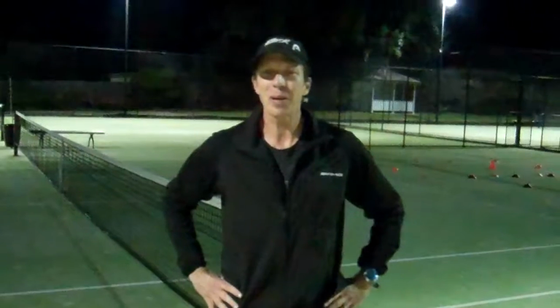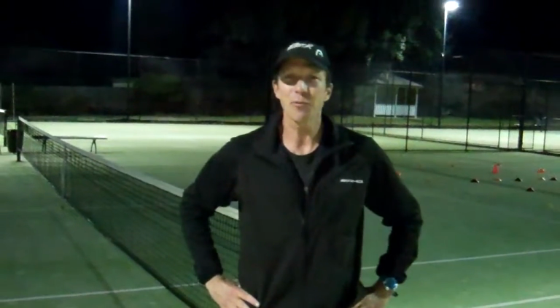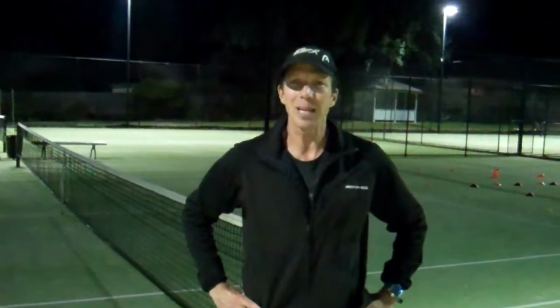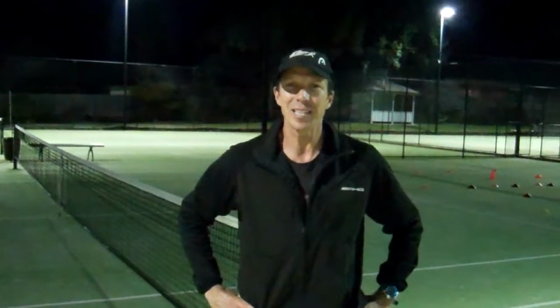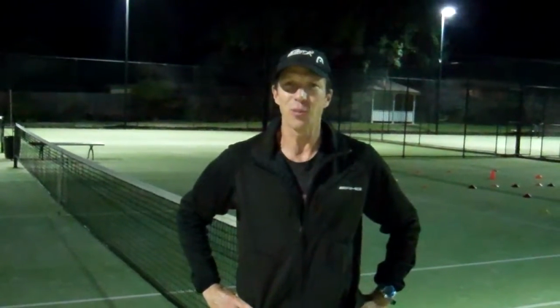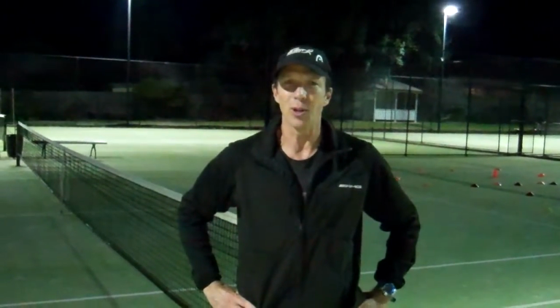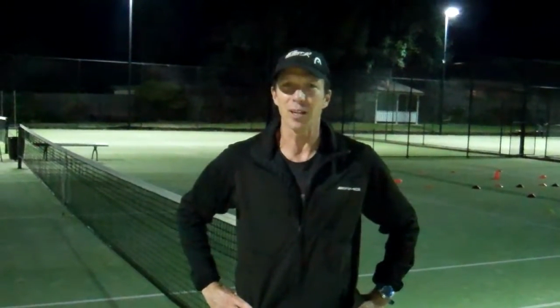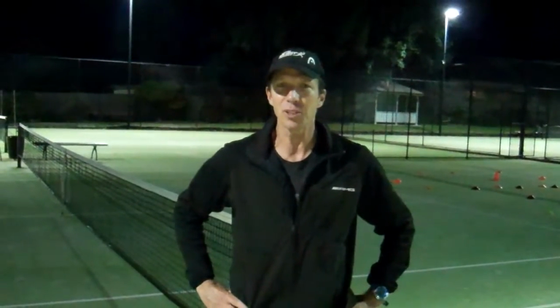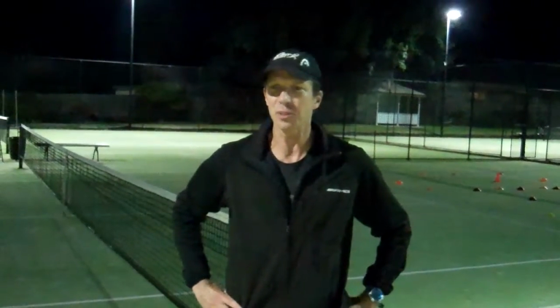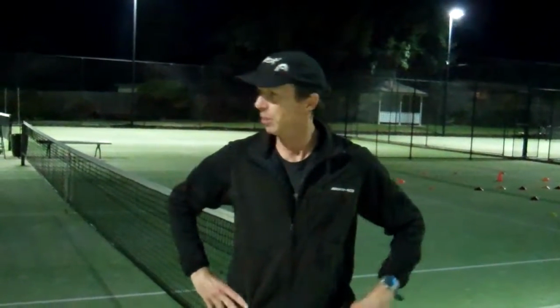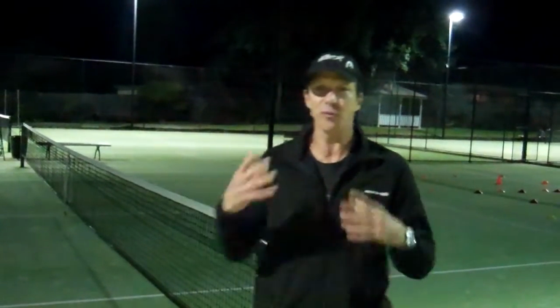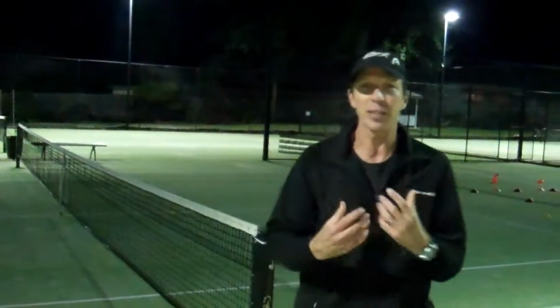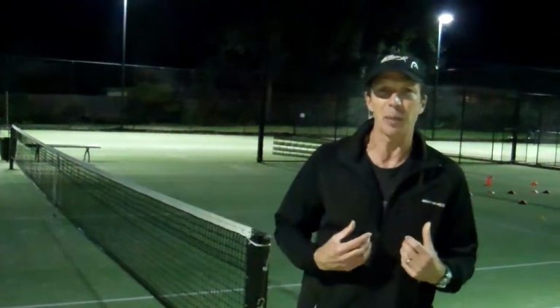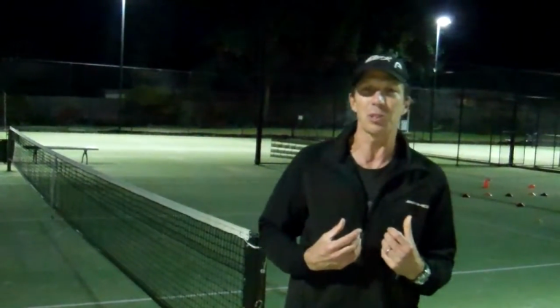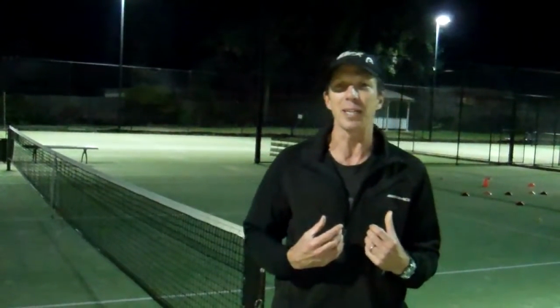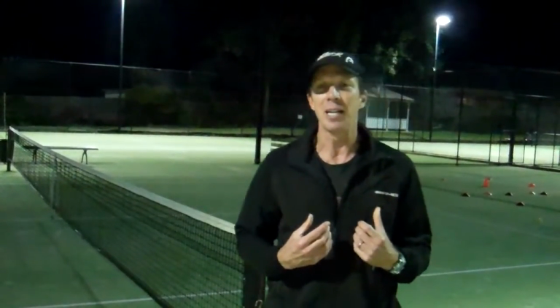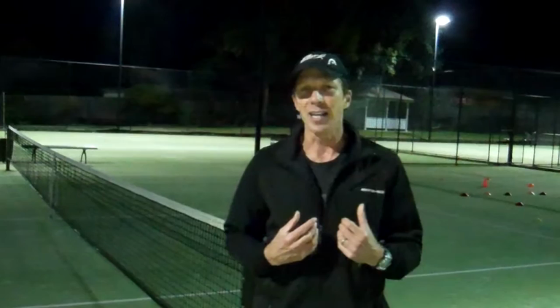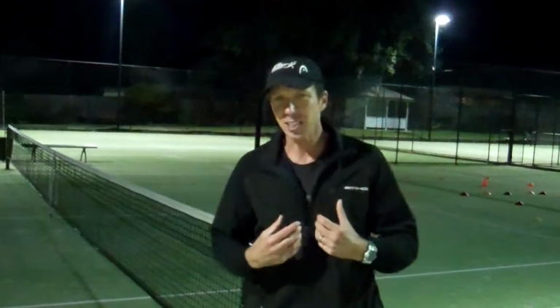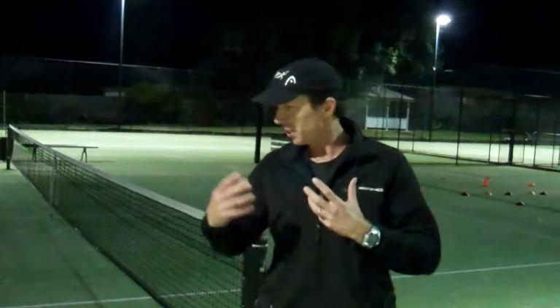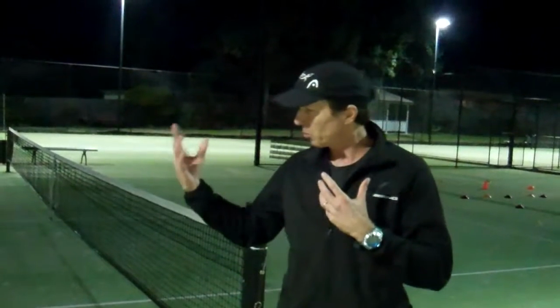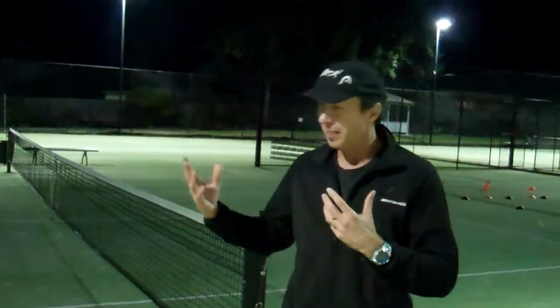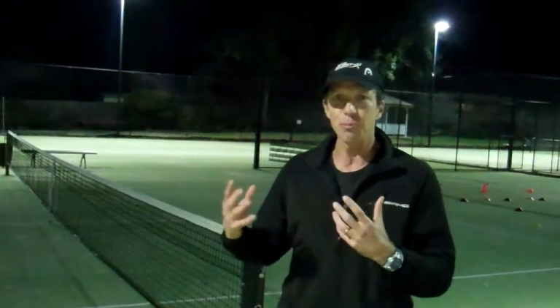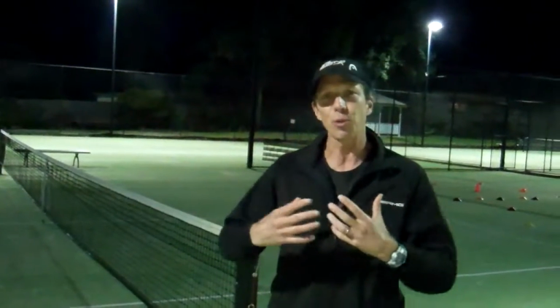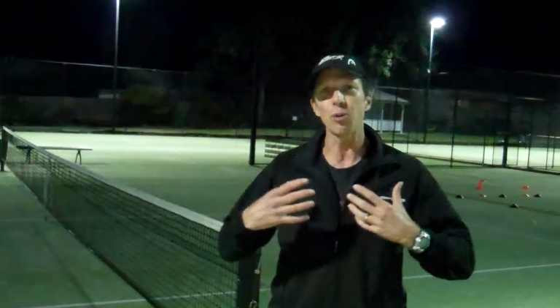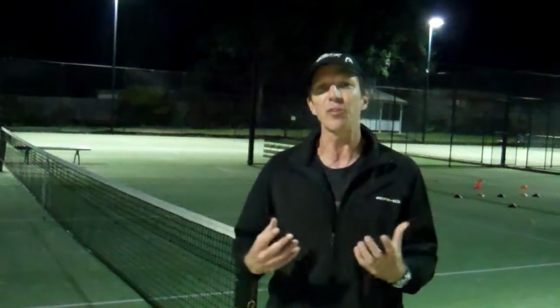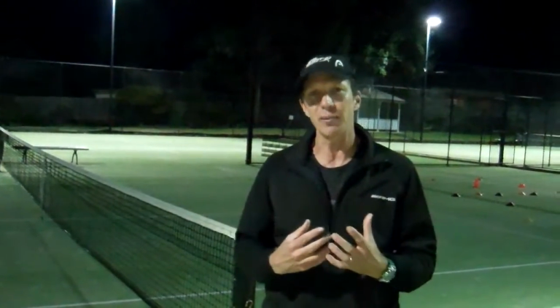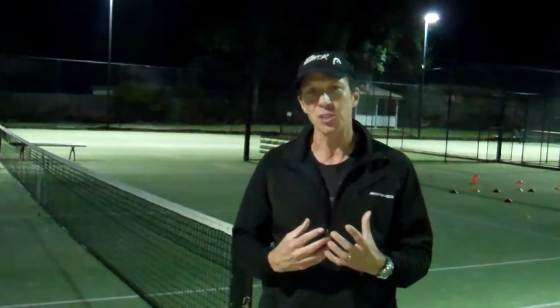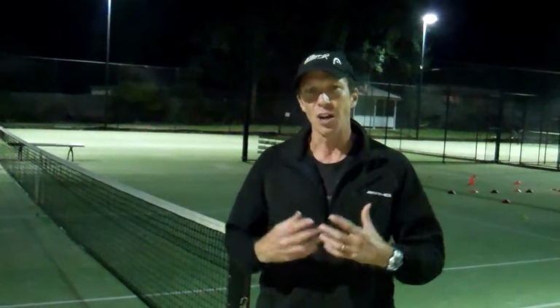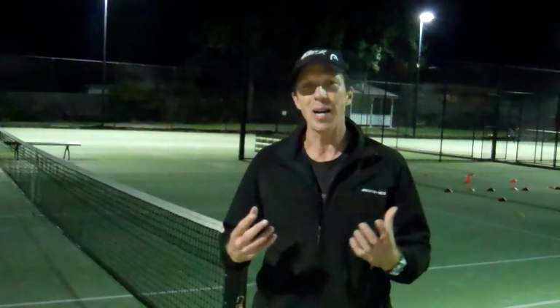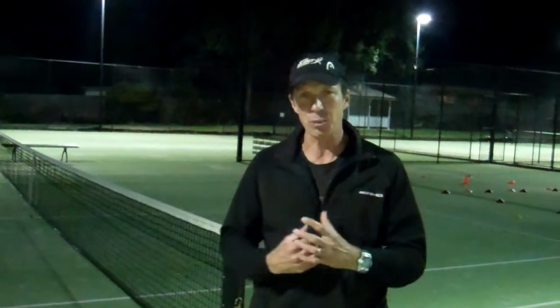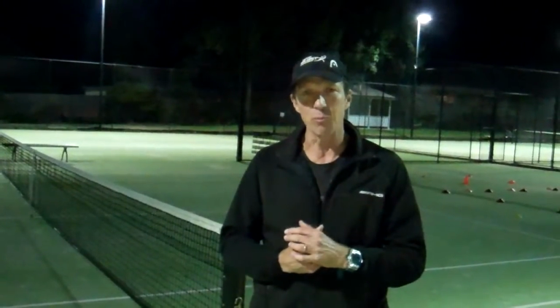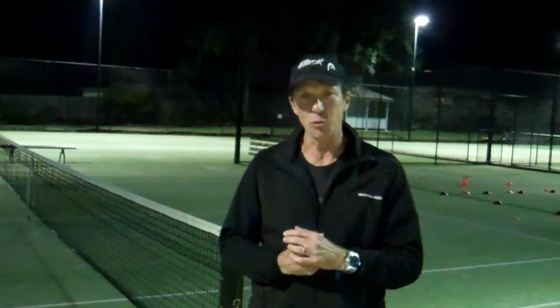I'm Bailey from Bailey Tennis Footwork, and I want to show you something that's very special to me. It's actually teaching my kids to move through whole different levels of mastery of movement.